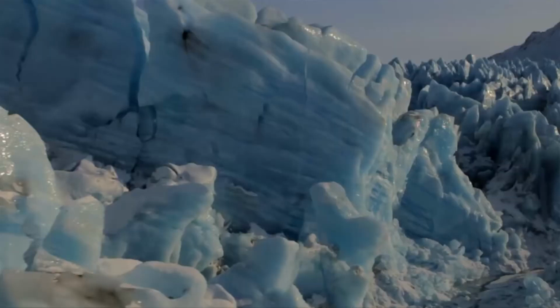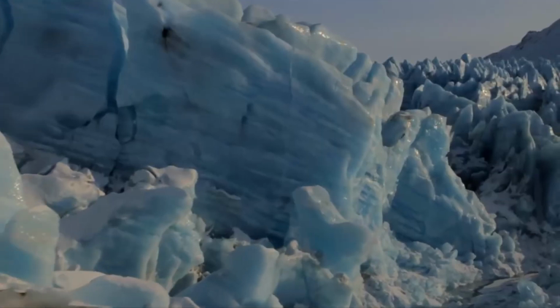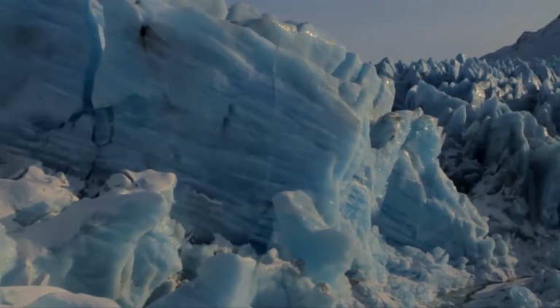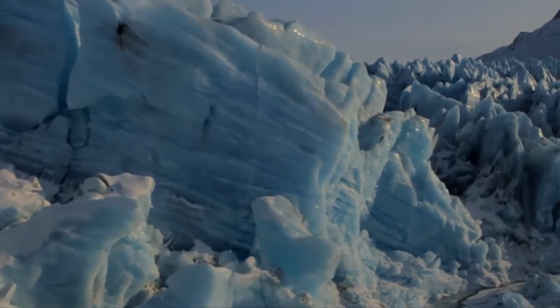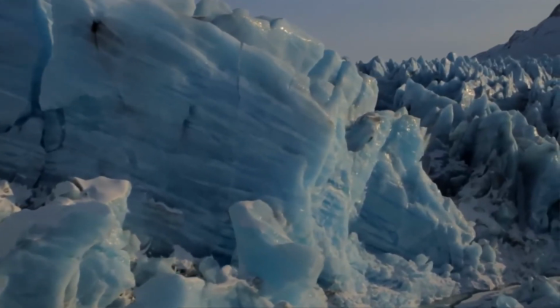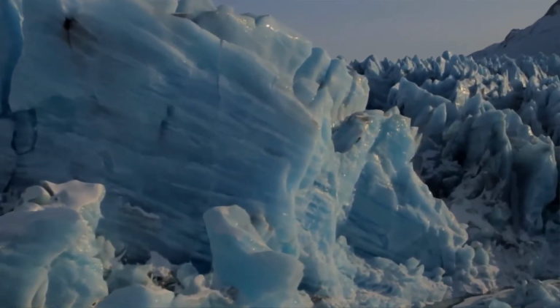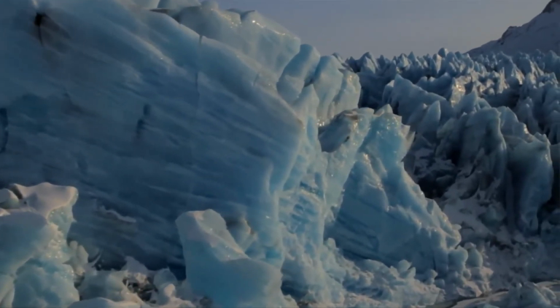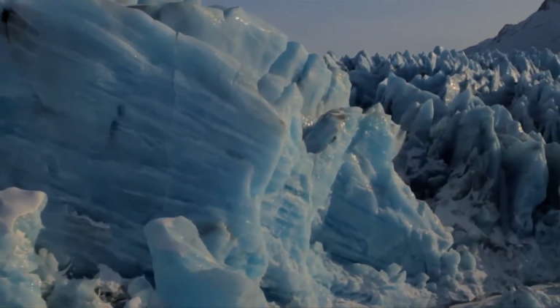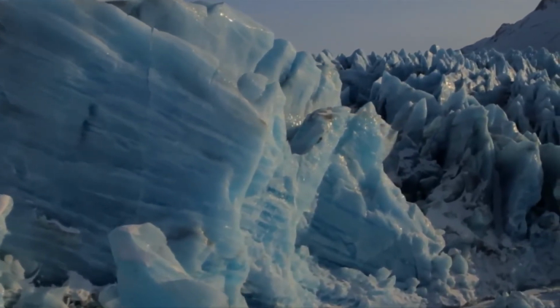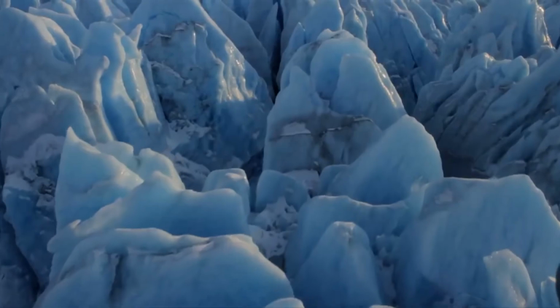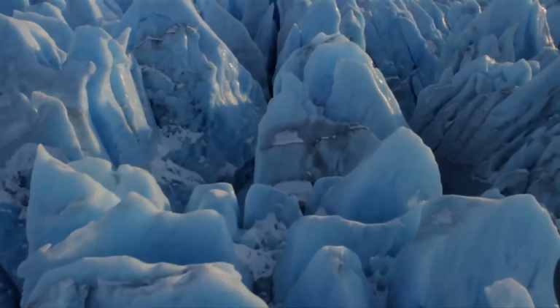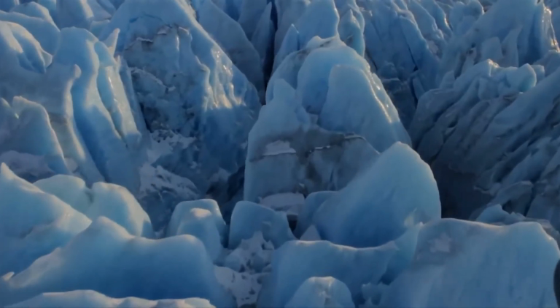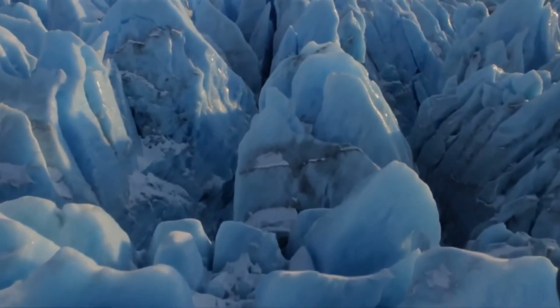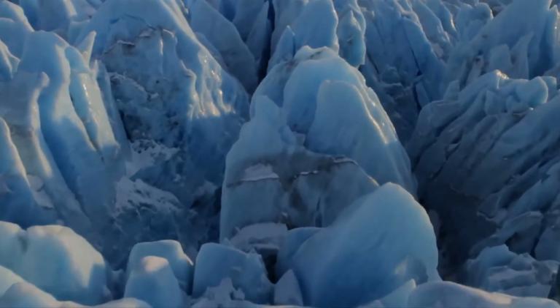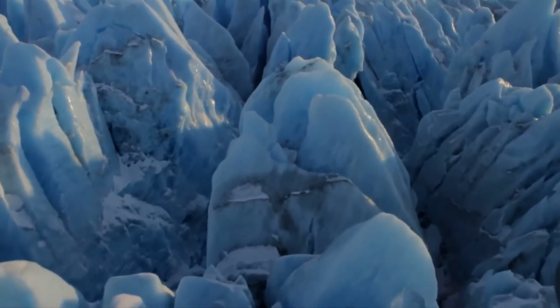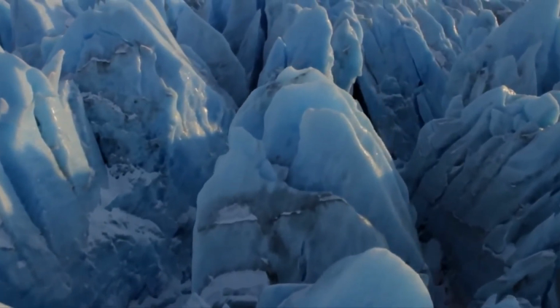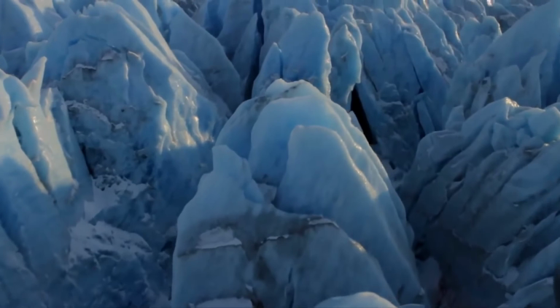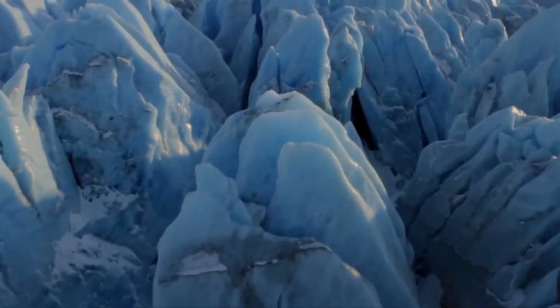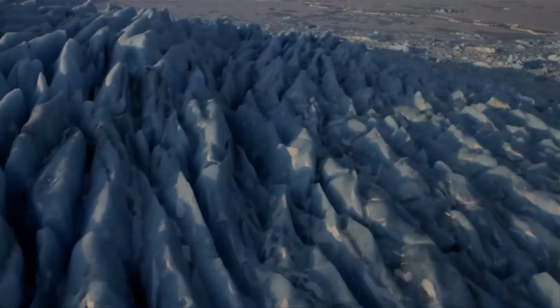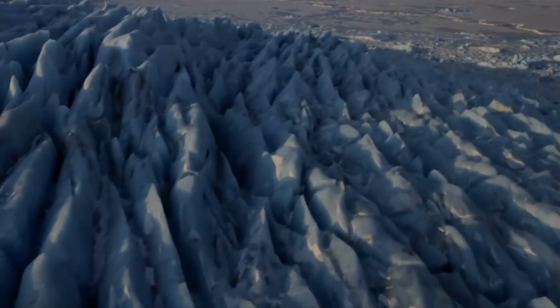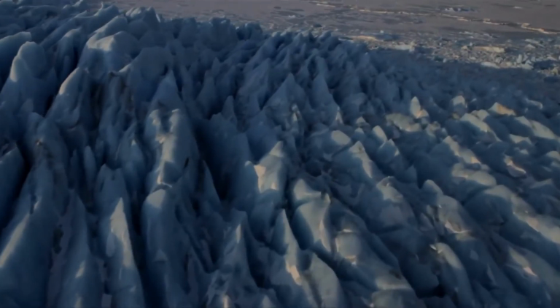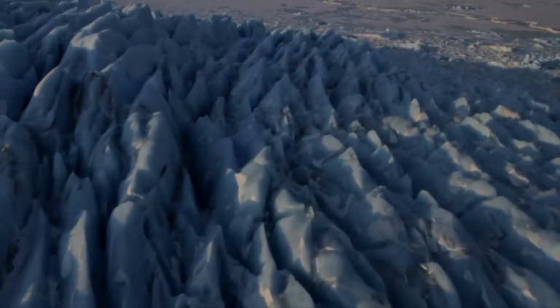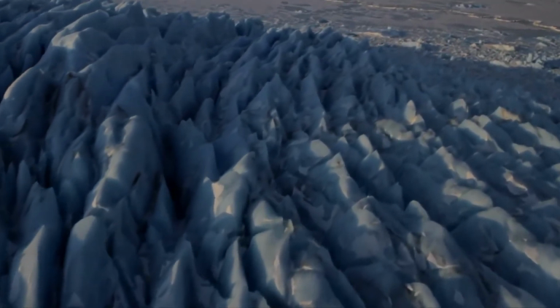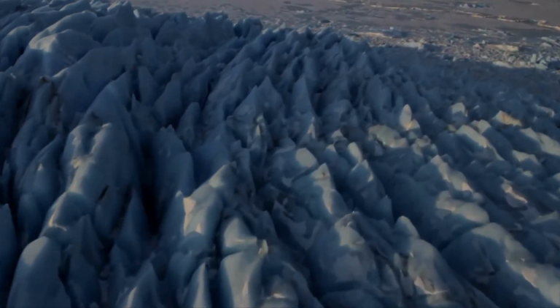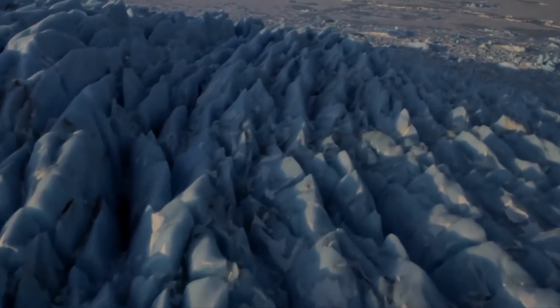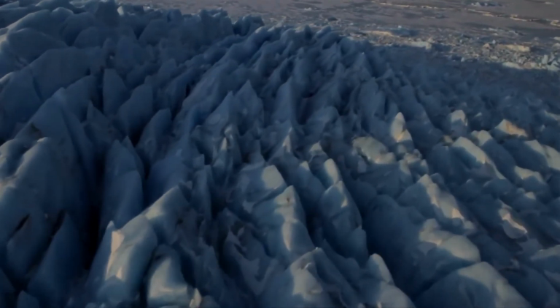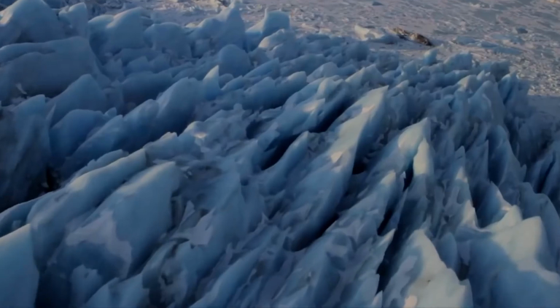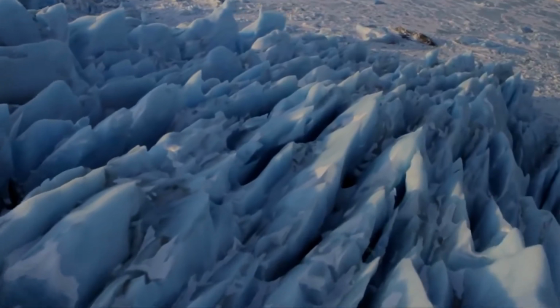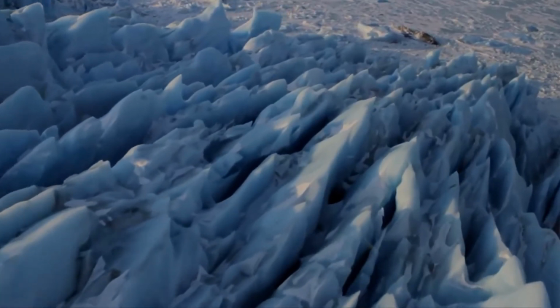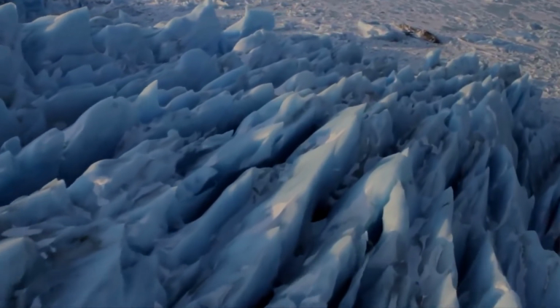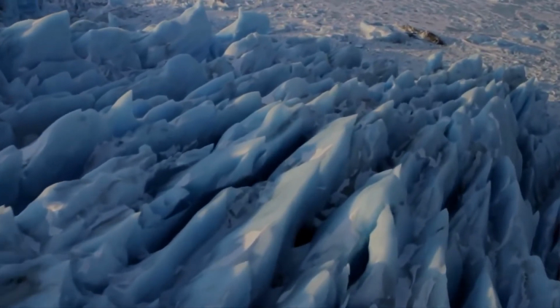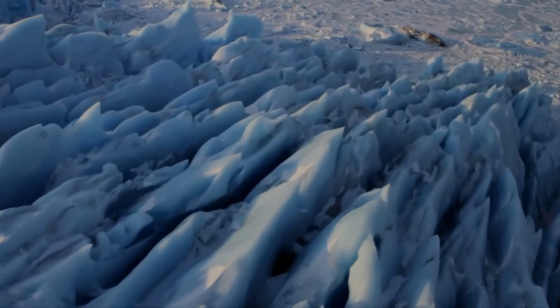Oh my gosh. That is incredible. The first time I flew over this place, I thought, this could just be another planet. It looks like another planet.